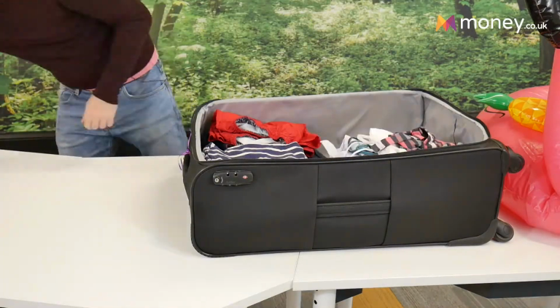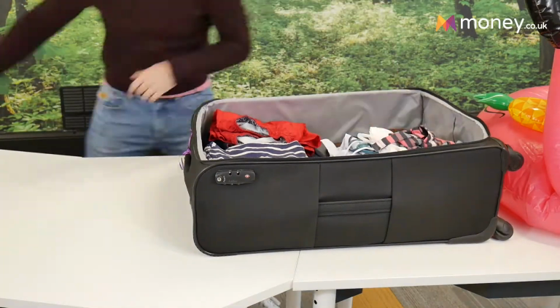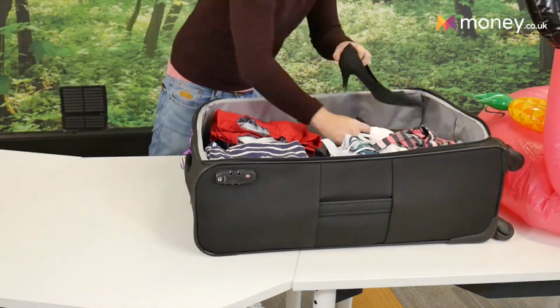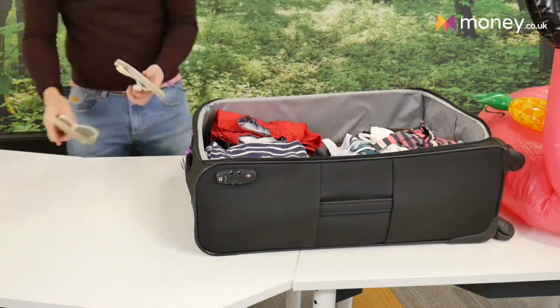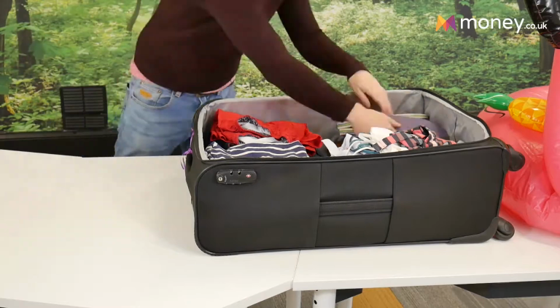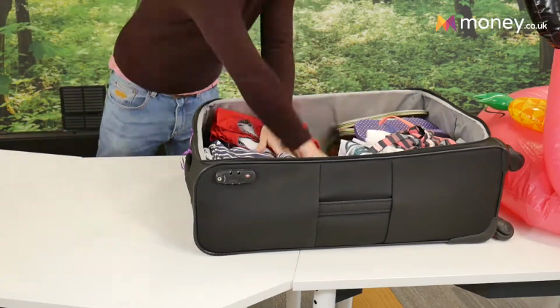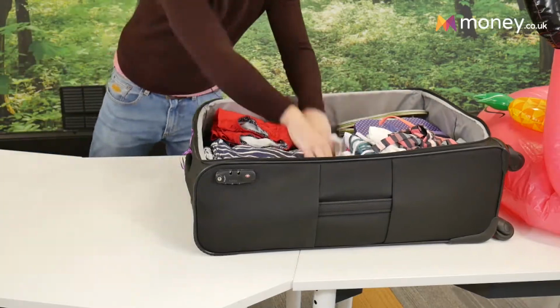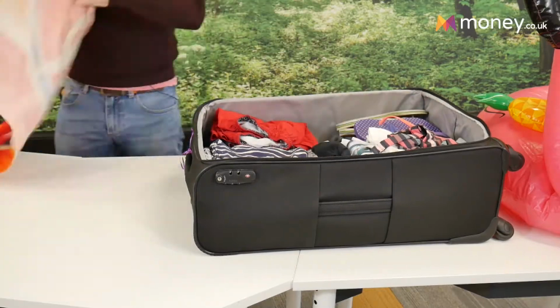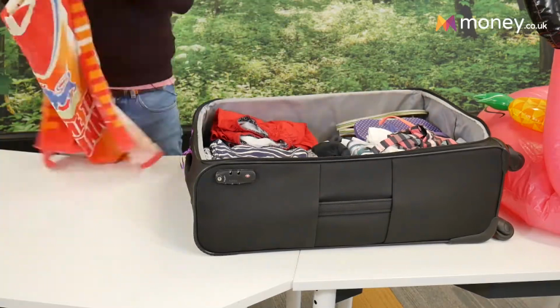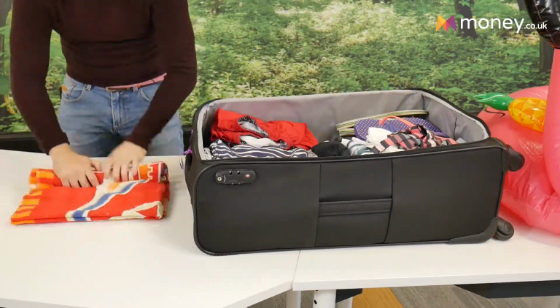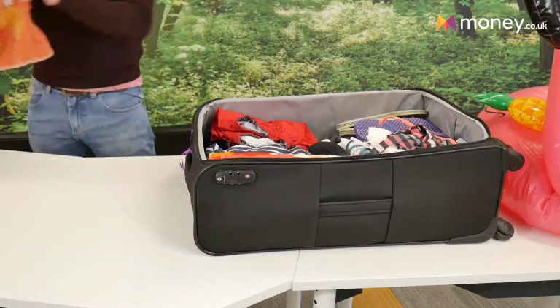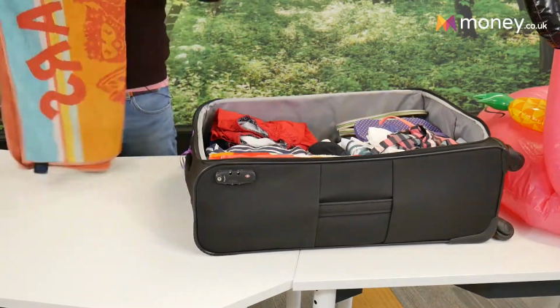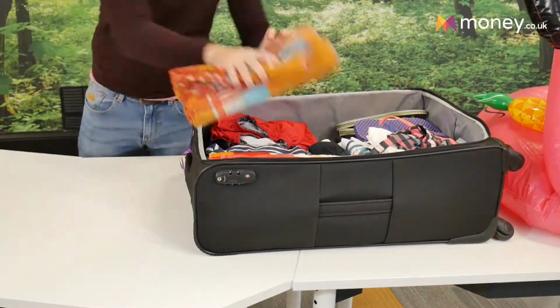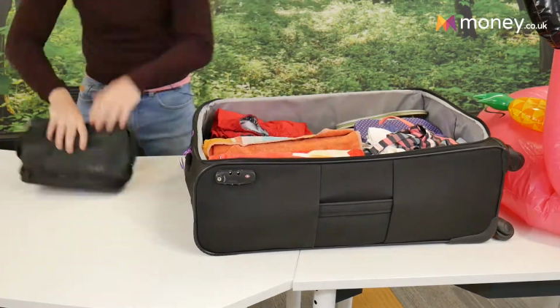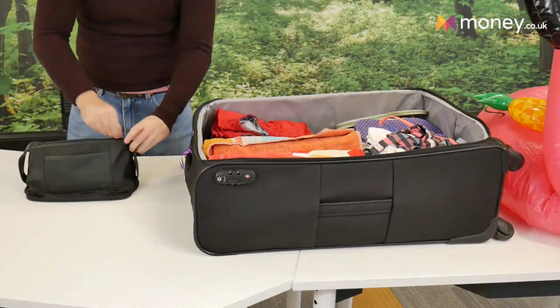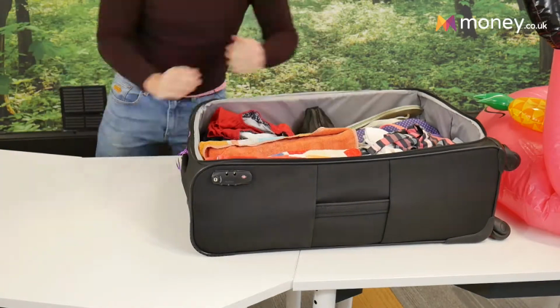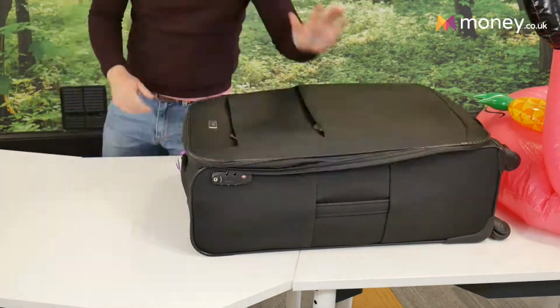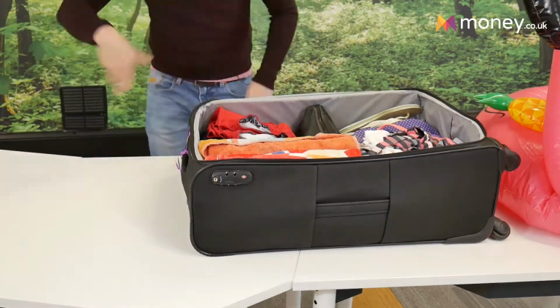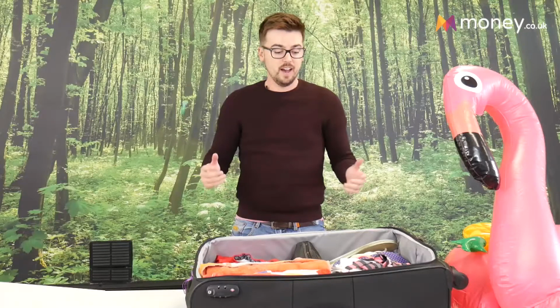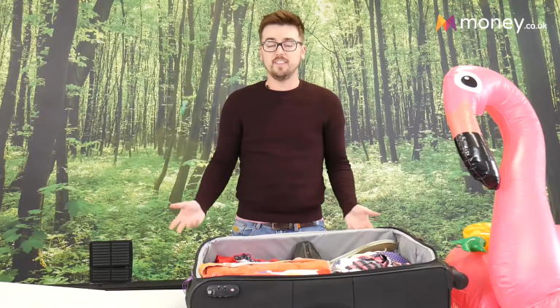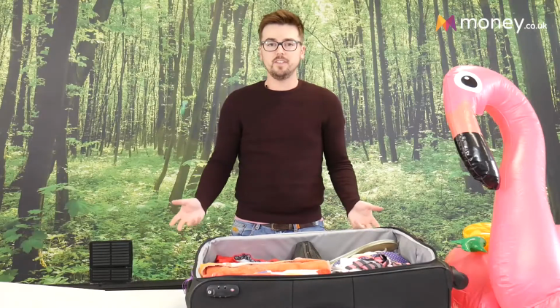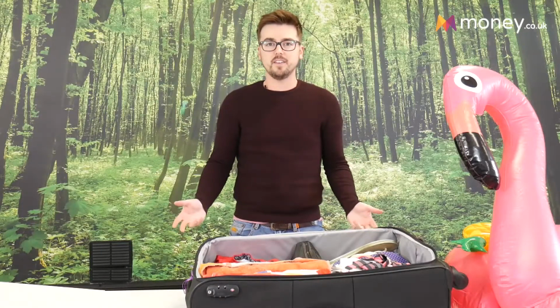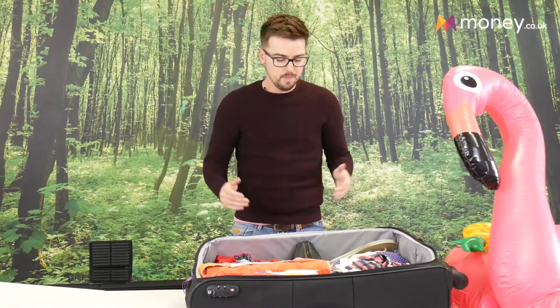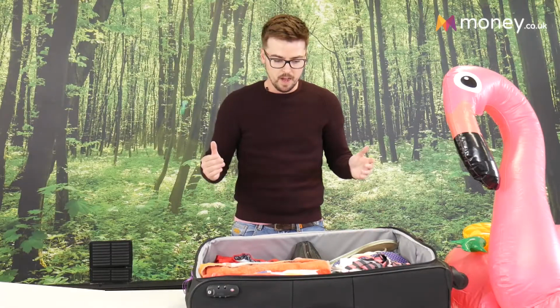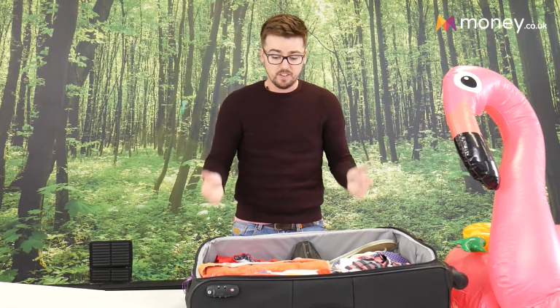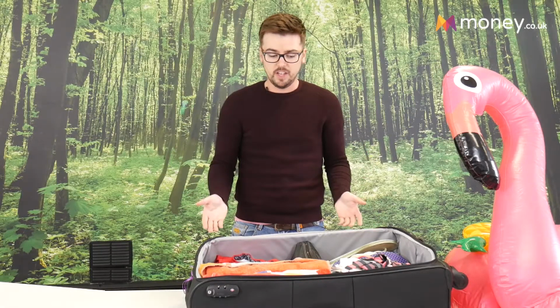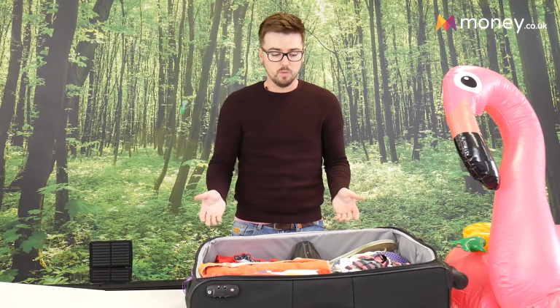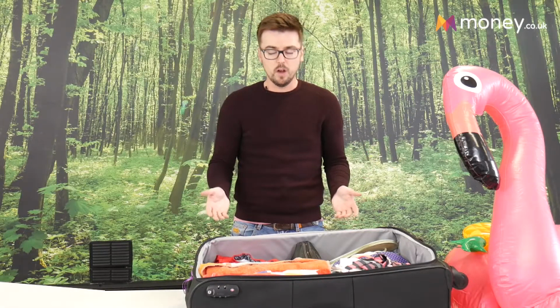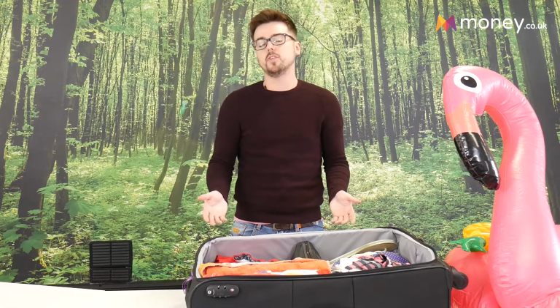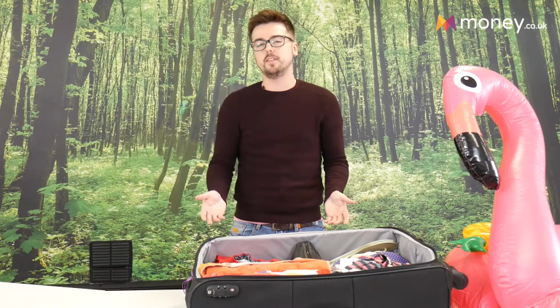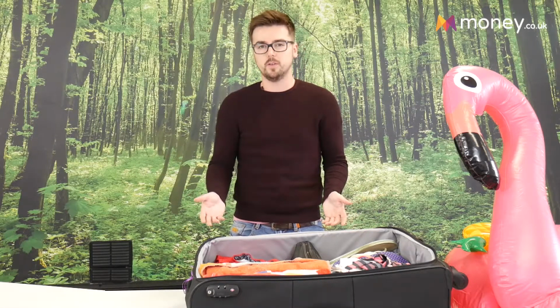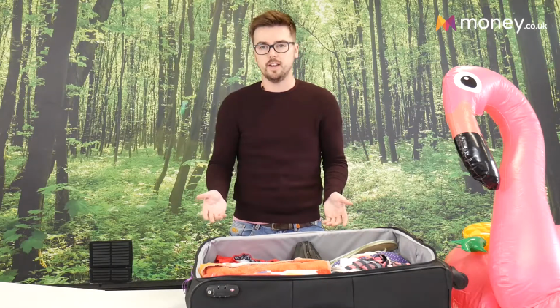It's good to keep your shoes and everything in one part so they don't make anything else dirty in your suitcase. And it's as simple as that — as you can see I've got loads more space in the suitcase now.